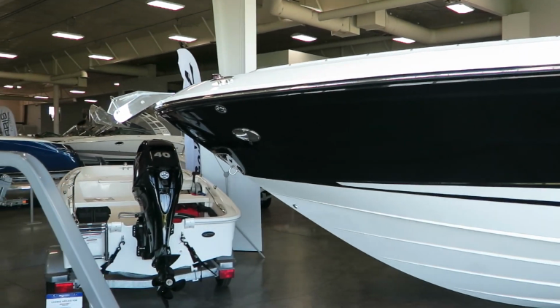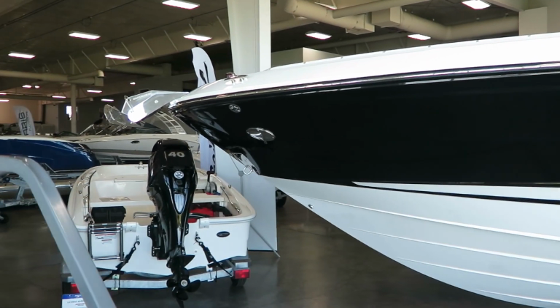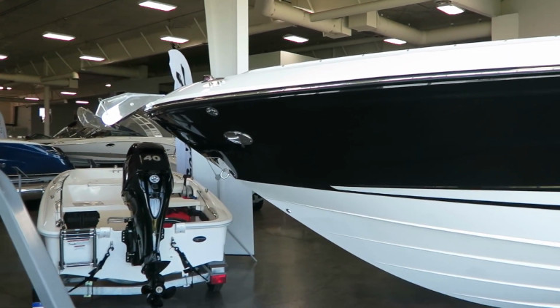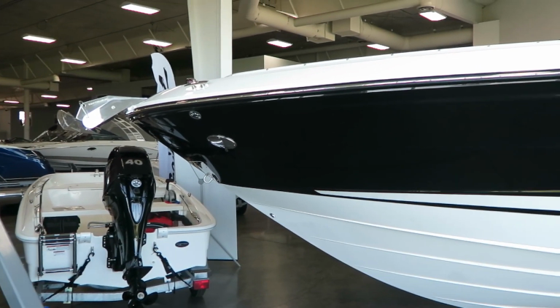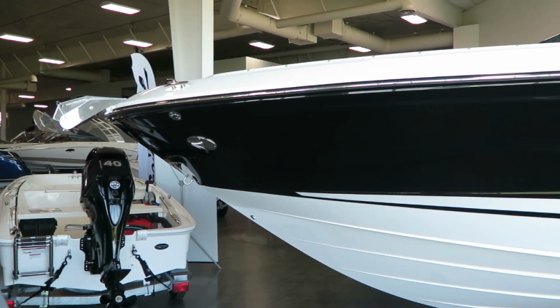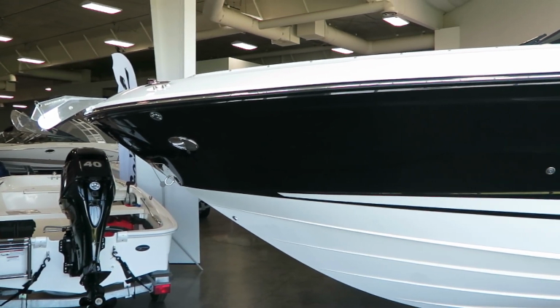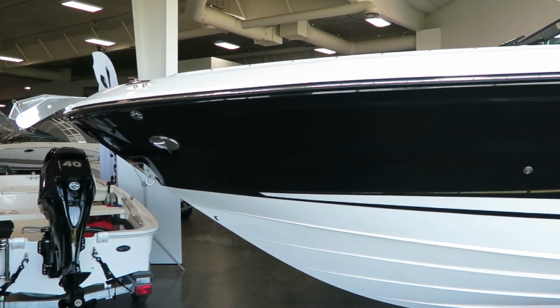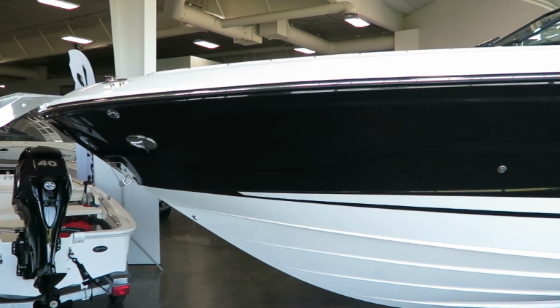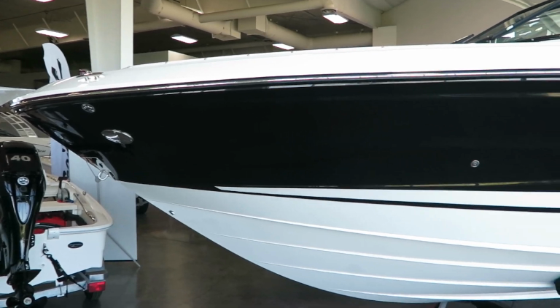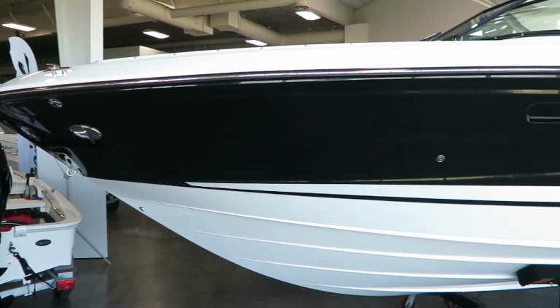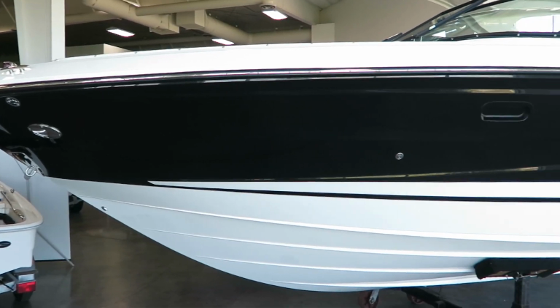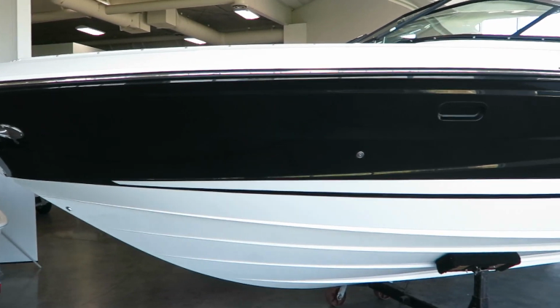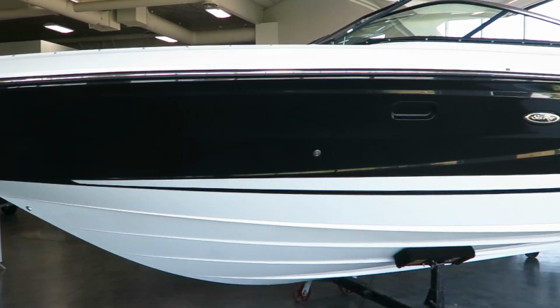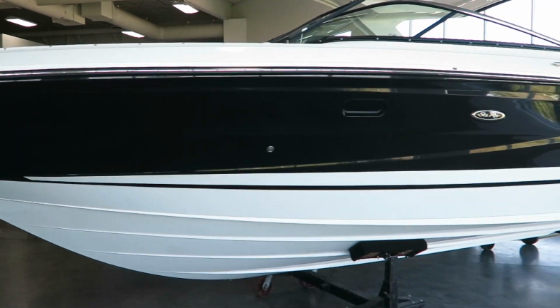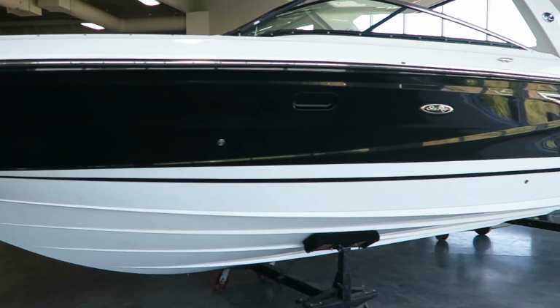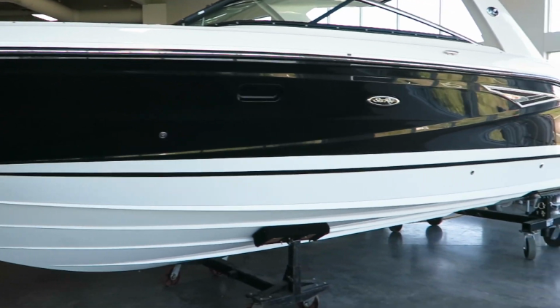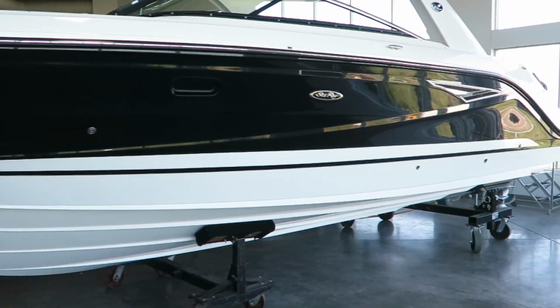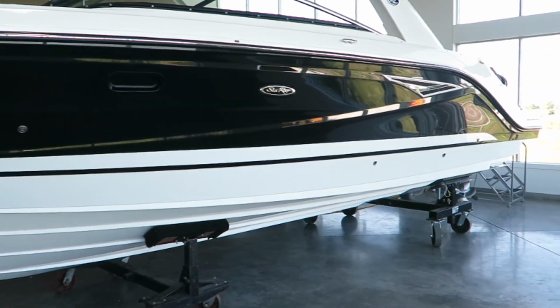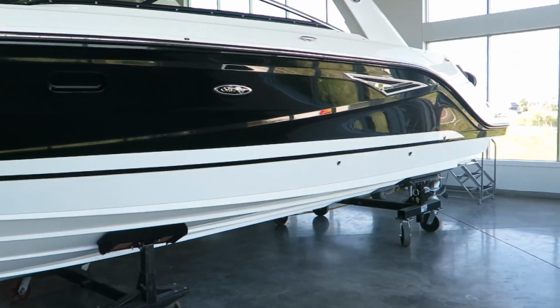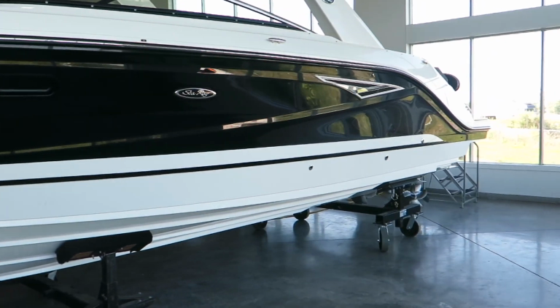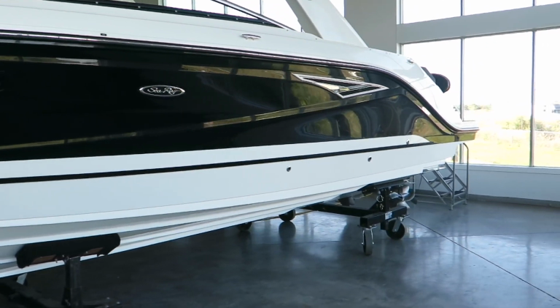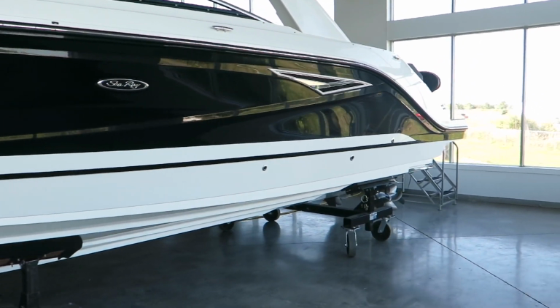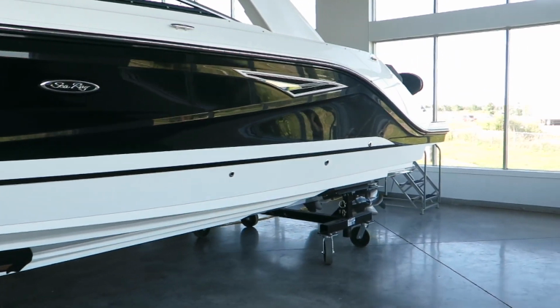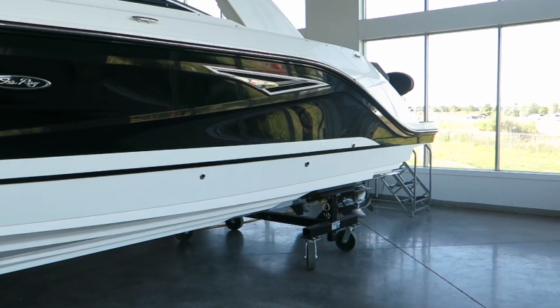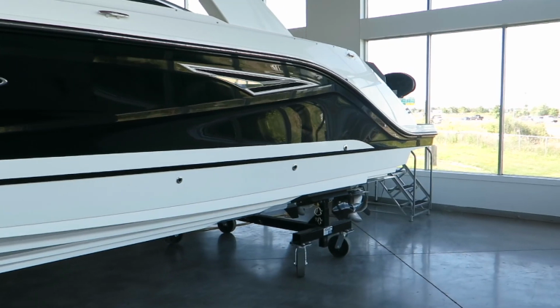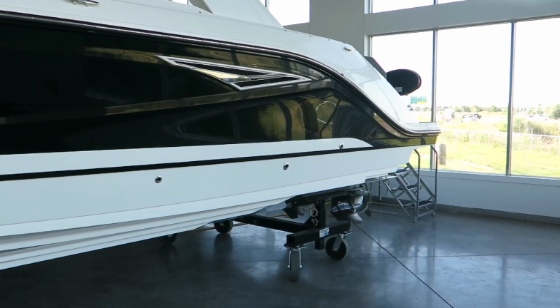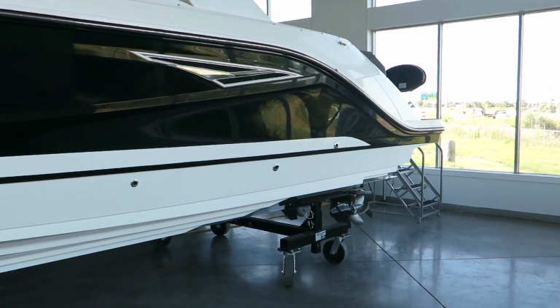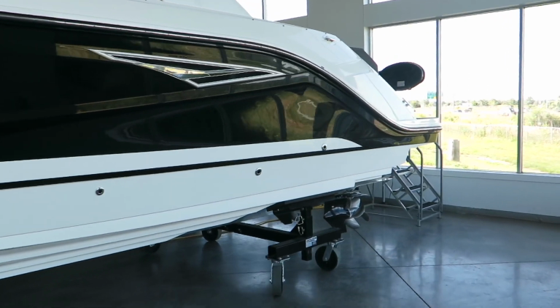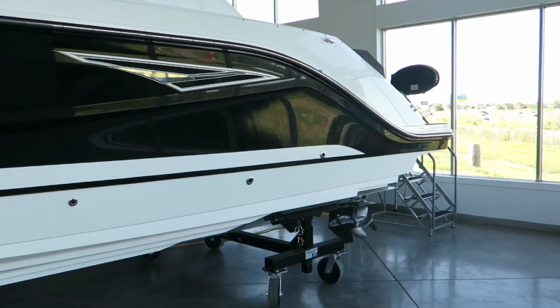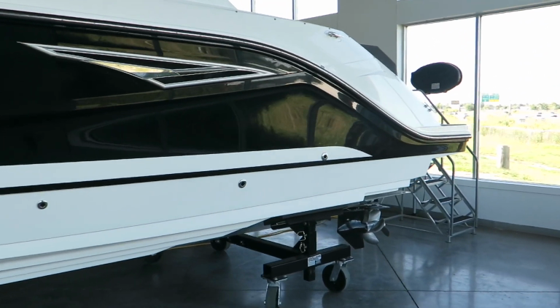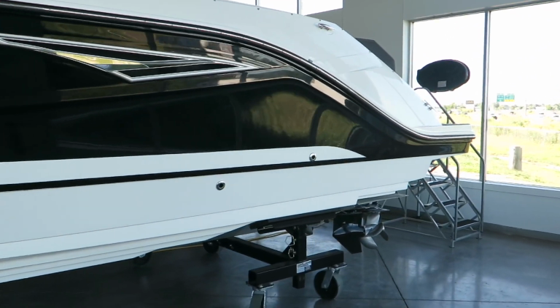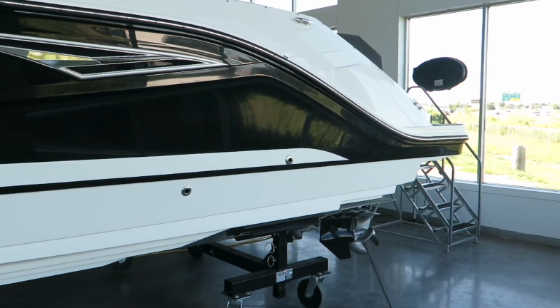As you can see, this boat is absolutely gorgeous with a windless anchor. It's black in color, separated by a white stripe.